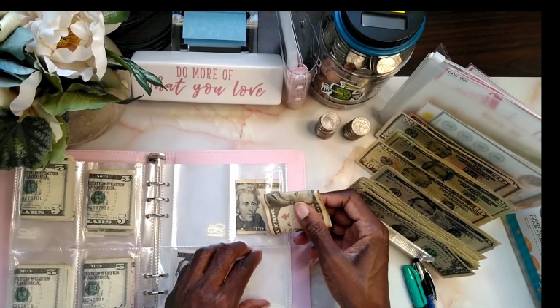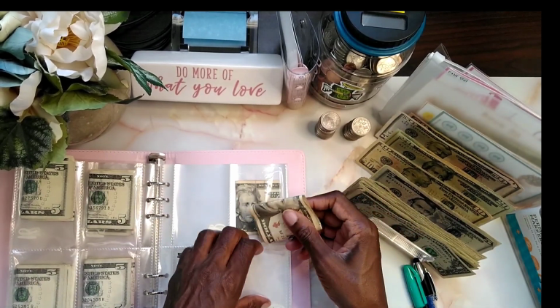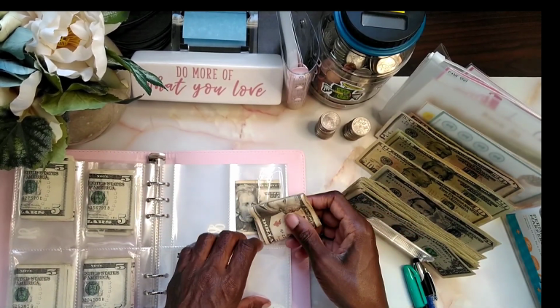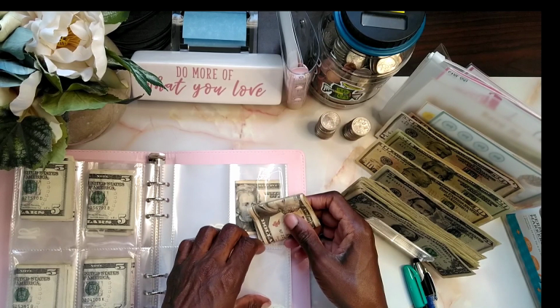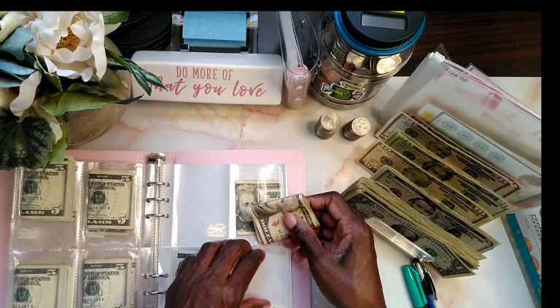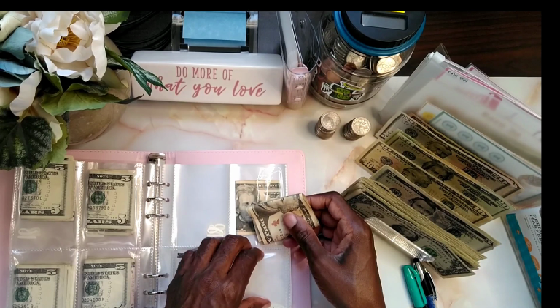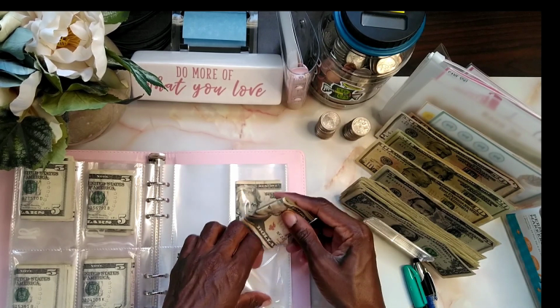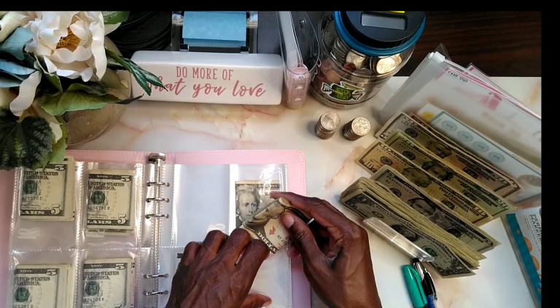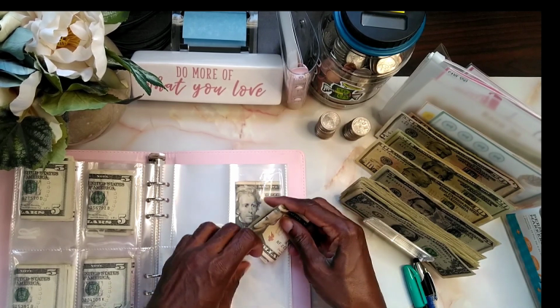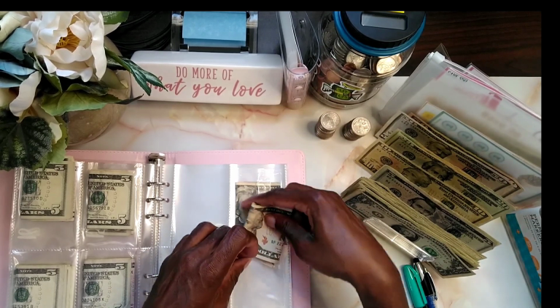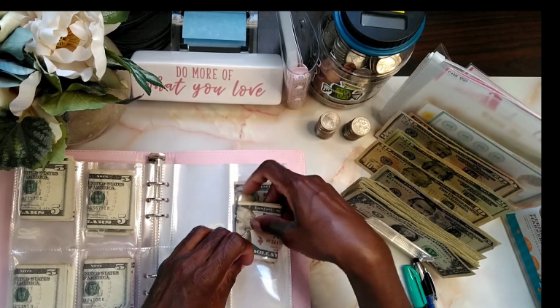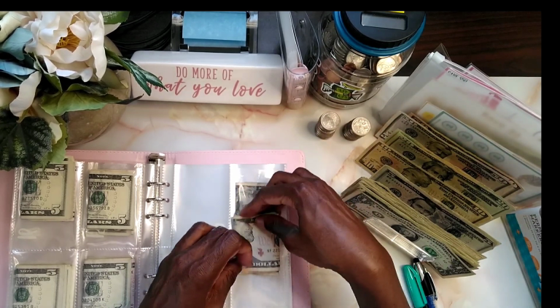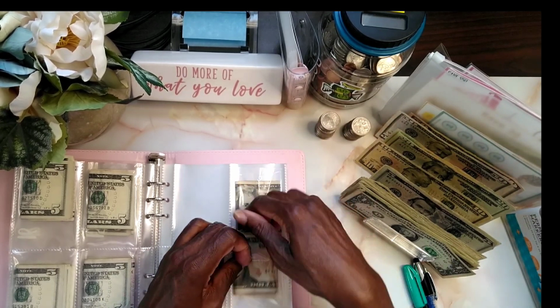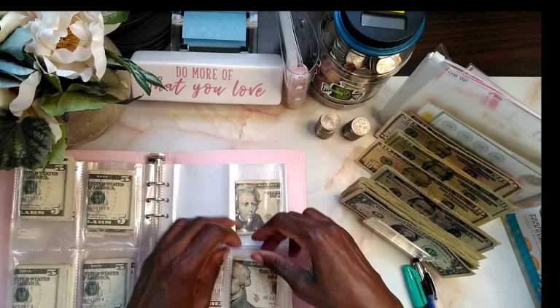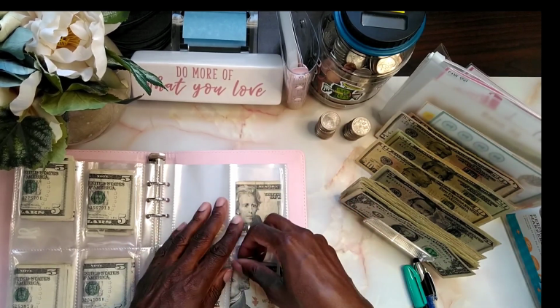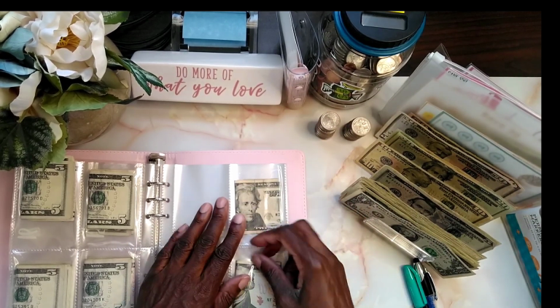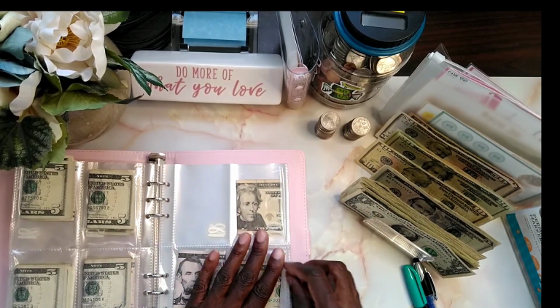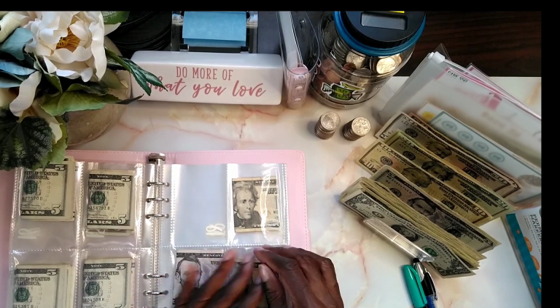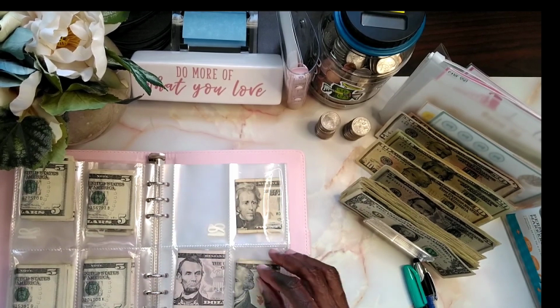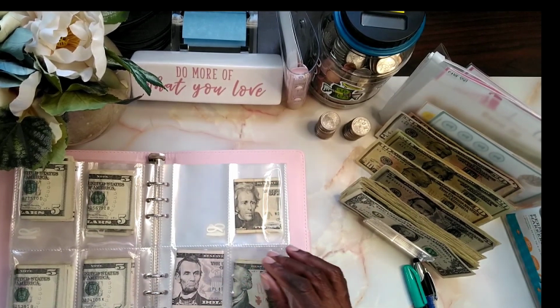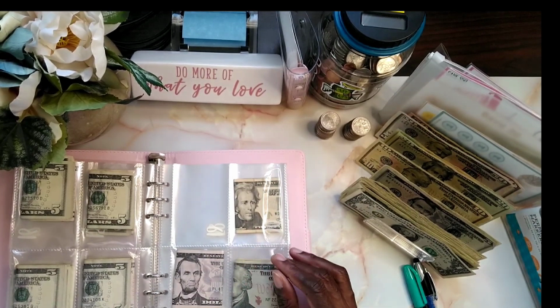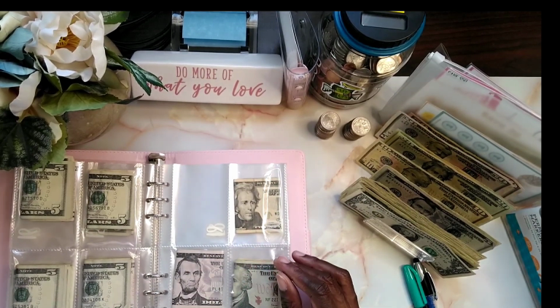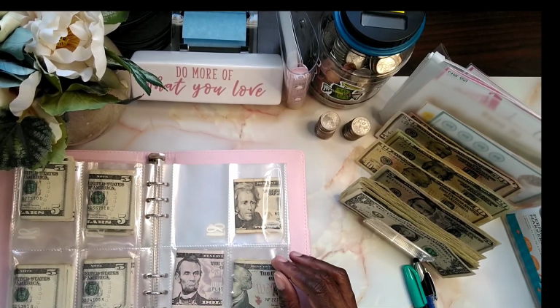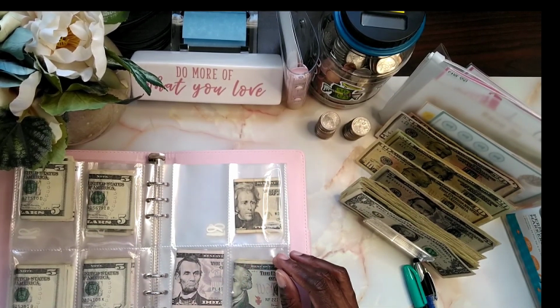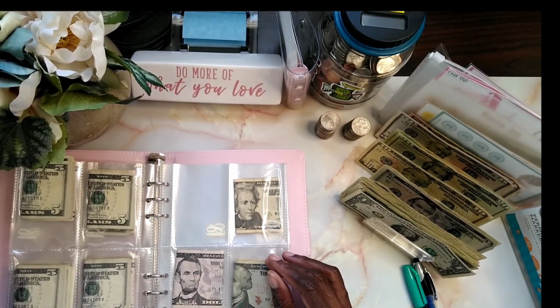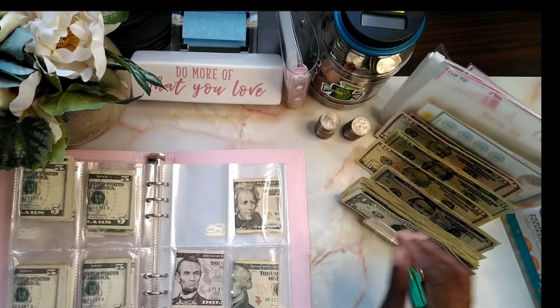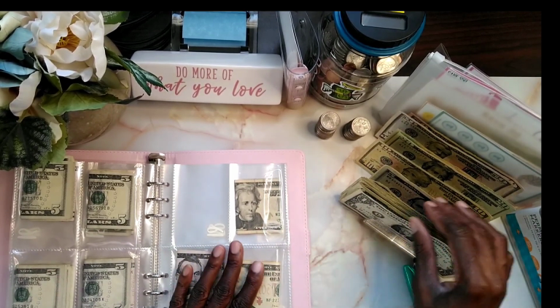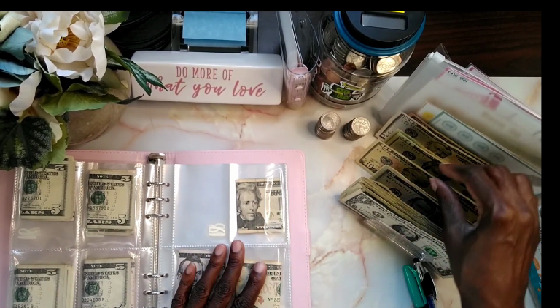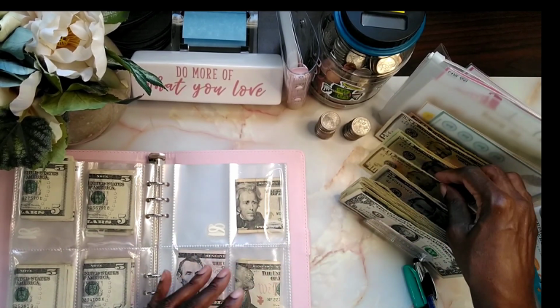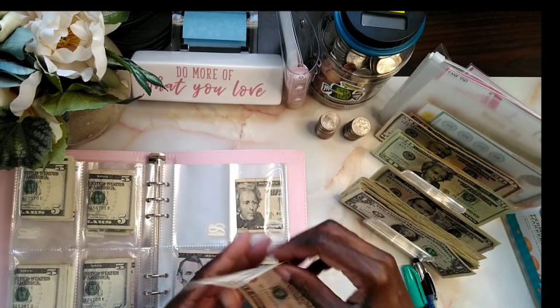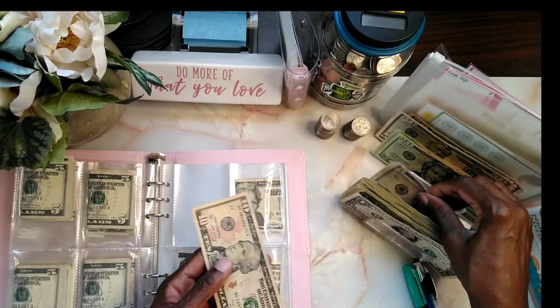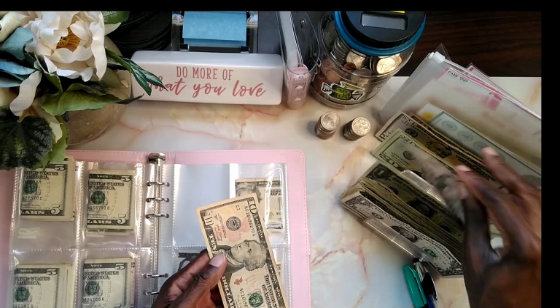How are you doing today? I pray that all is well. How are you doing with your savings and your challenges? On number 19, I'm going to put in 15 dollars.